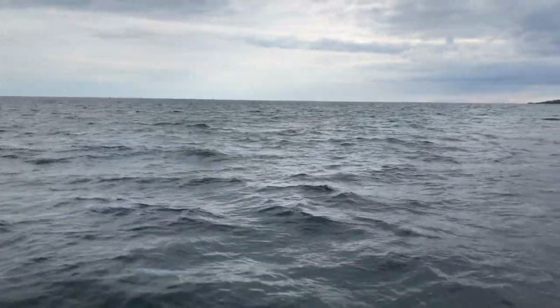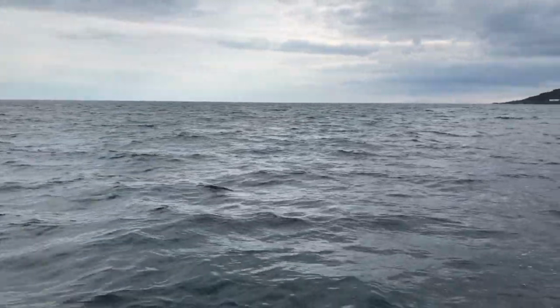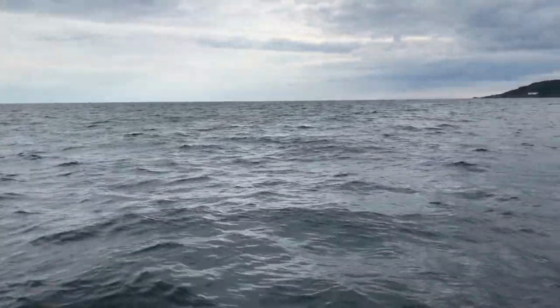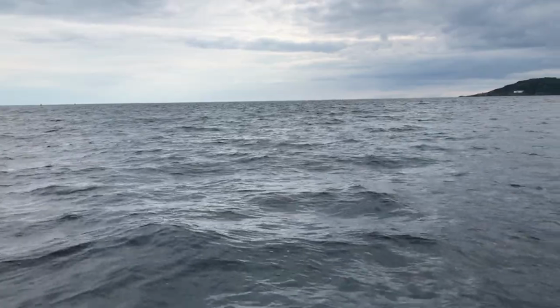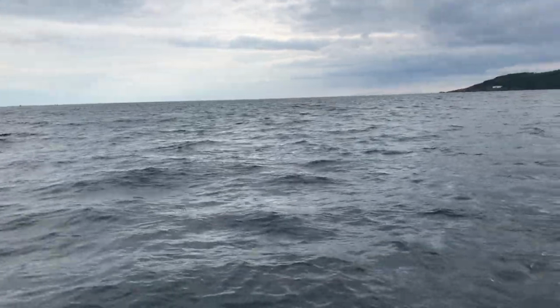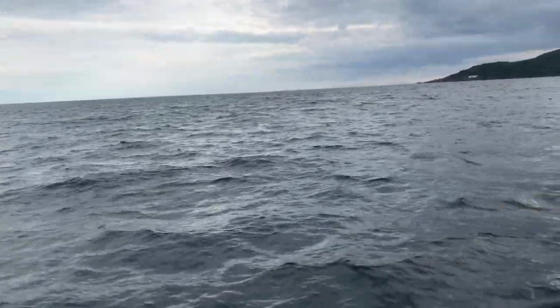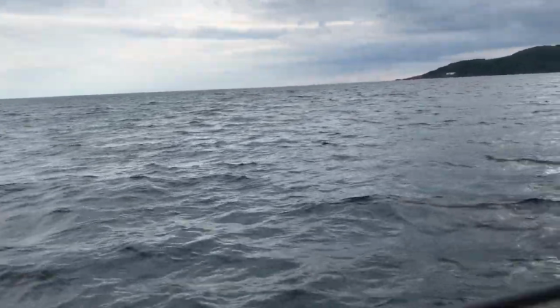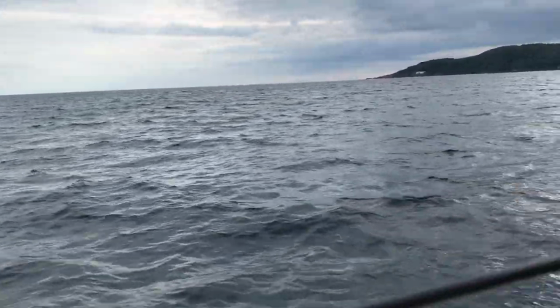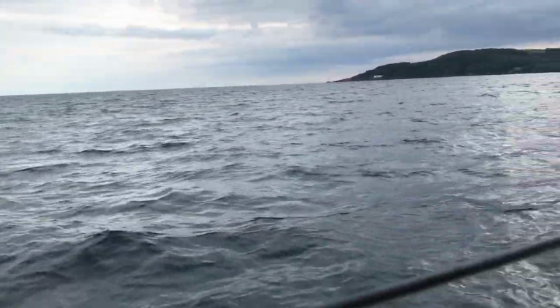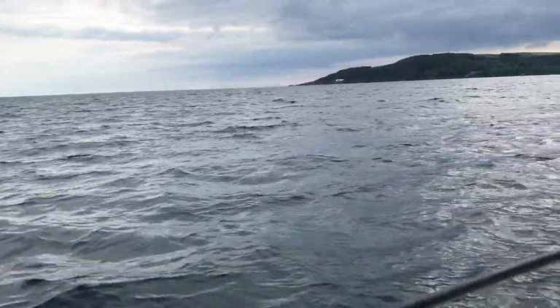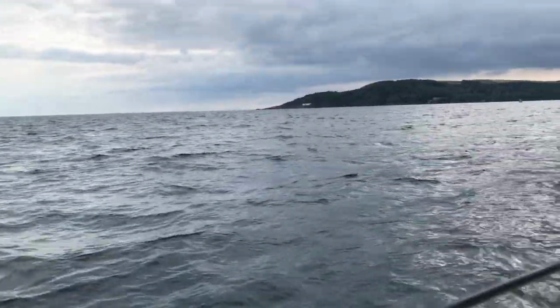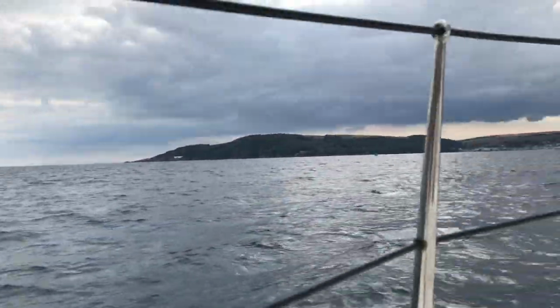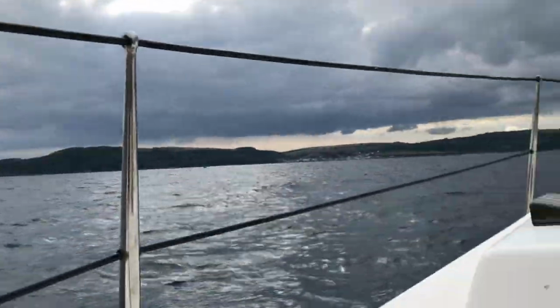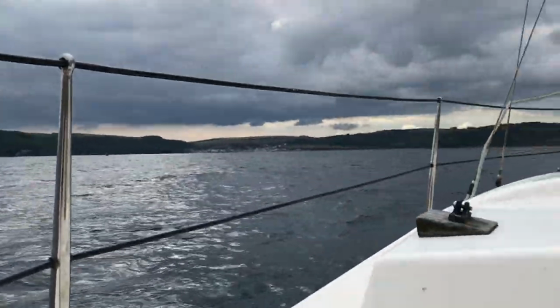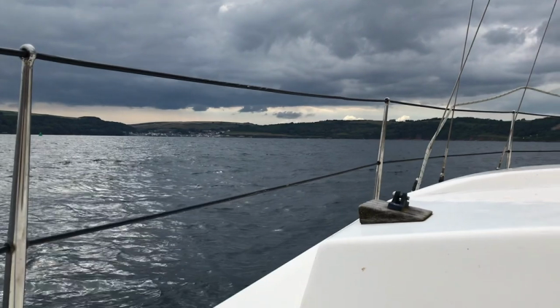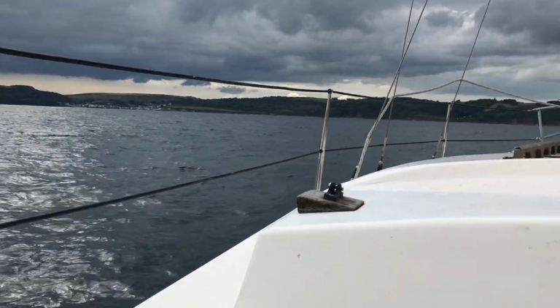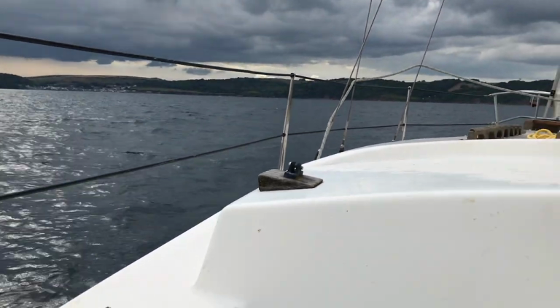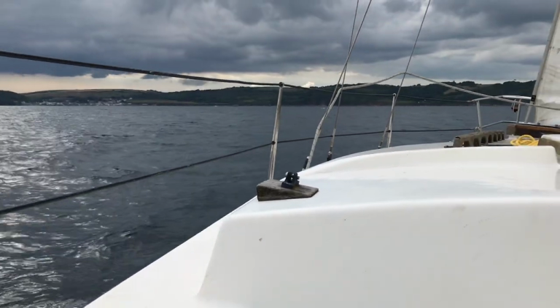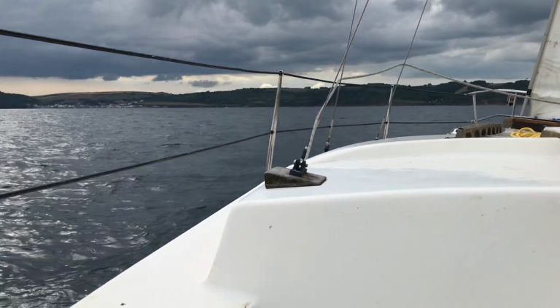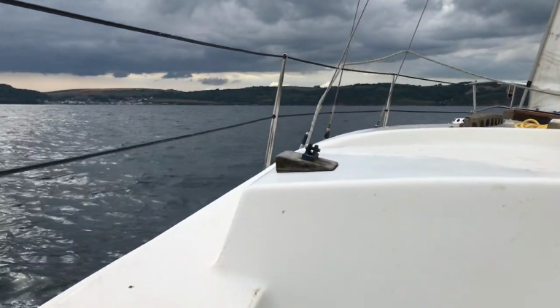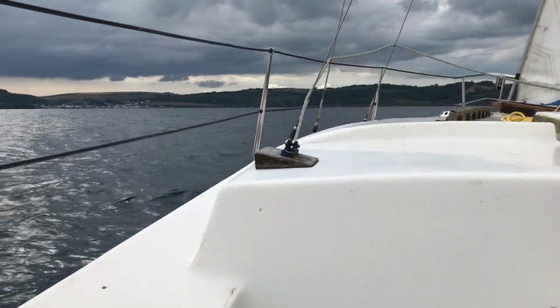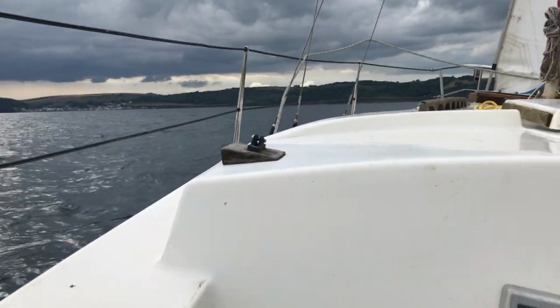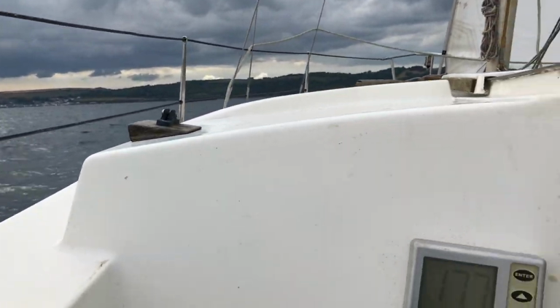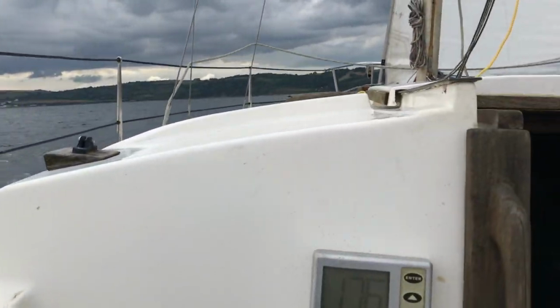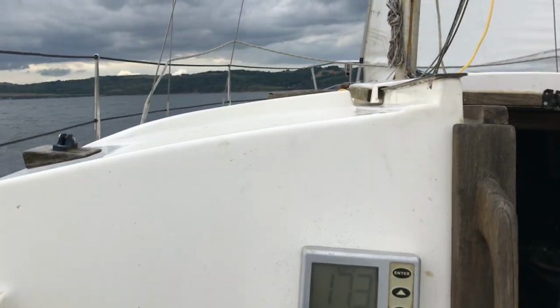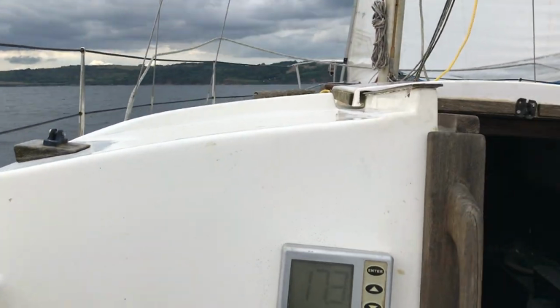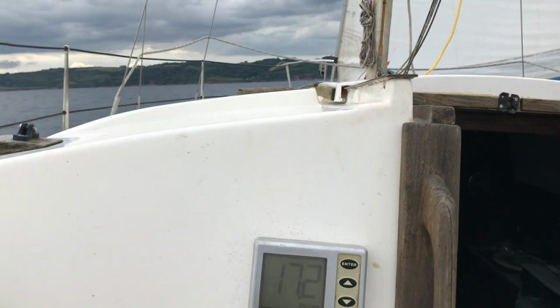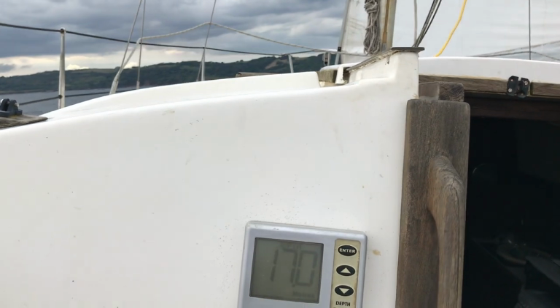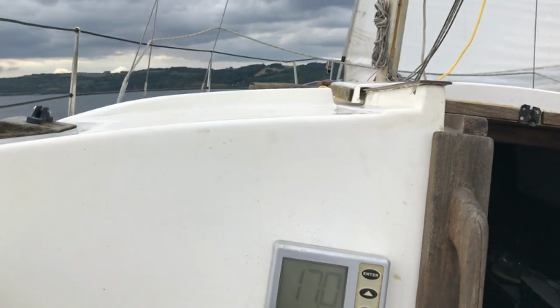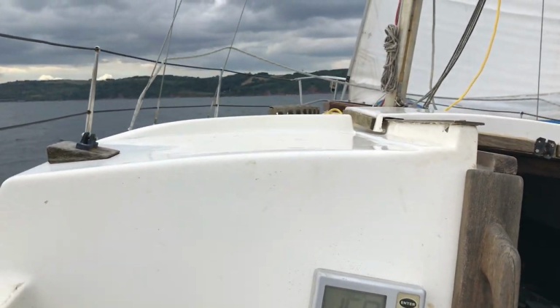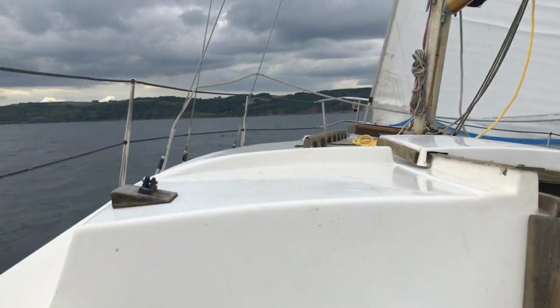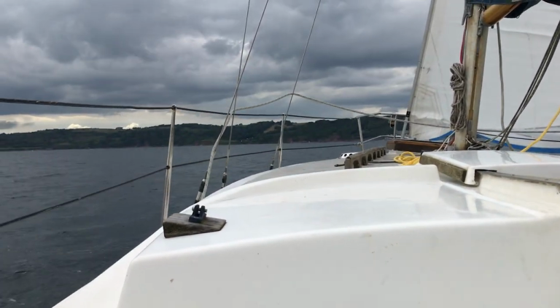We do have a spring tide sucking us in, but that can only ever account for a knot to a very maximum of two knots. It's more like a knot and a half. I think today it's only probably a knot. What a stonking sail!